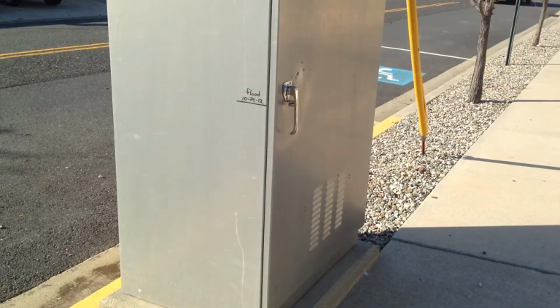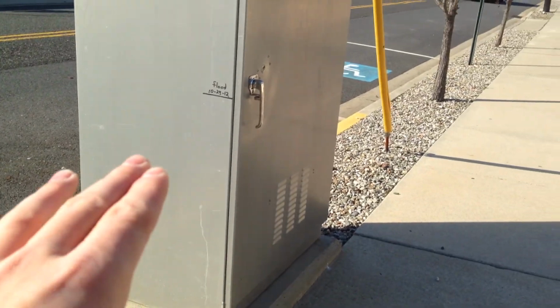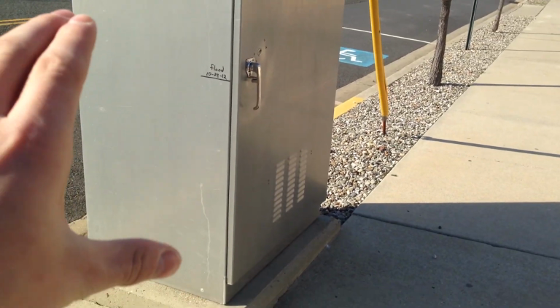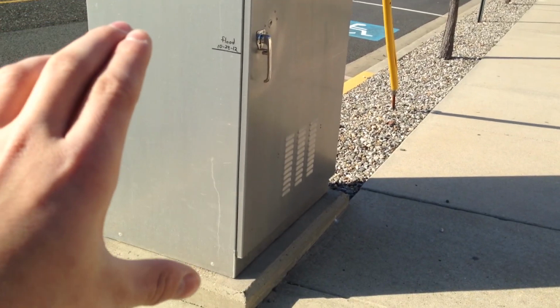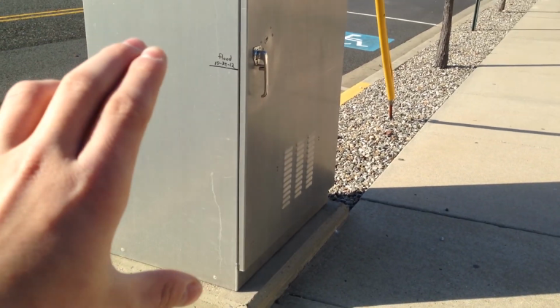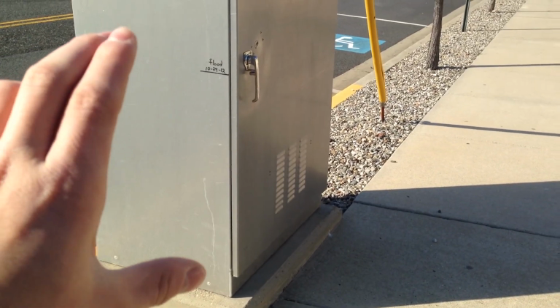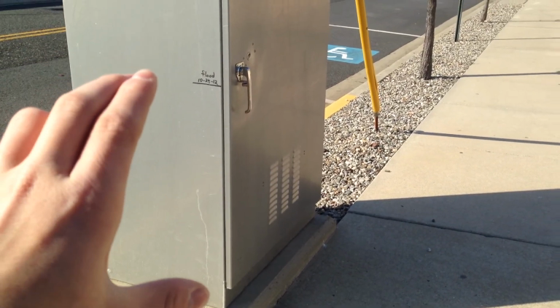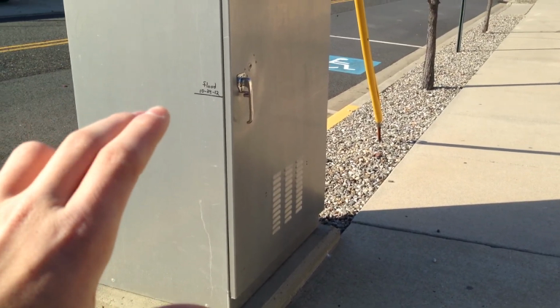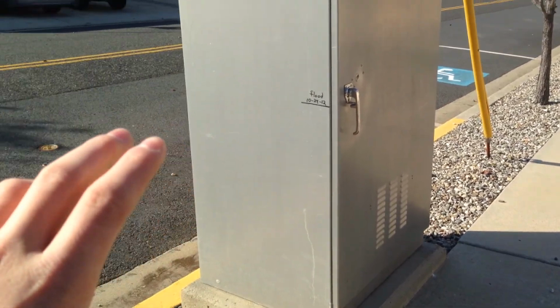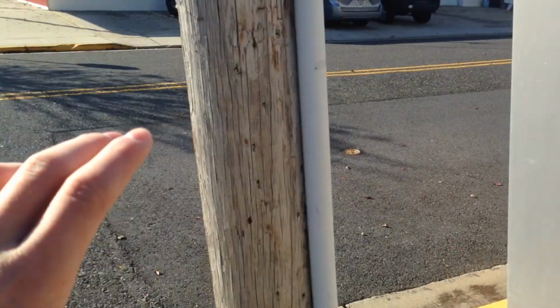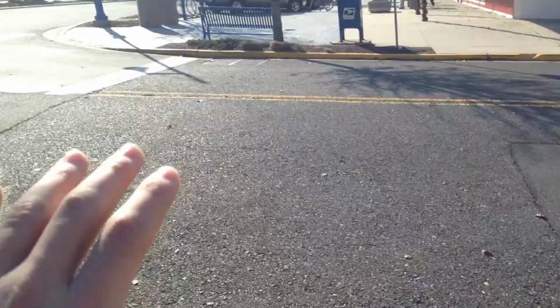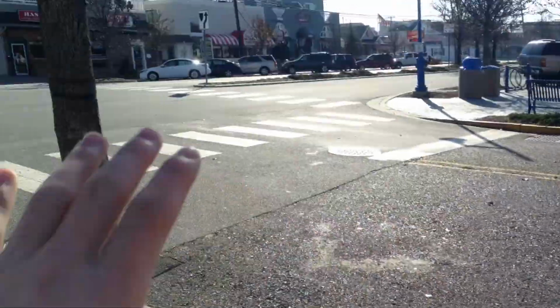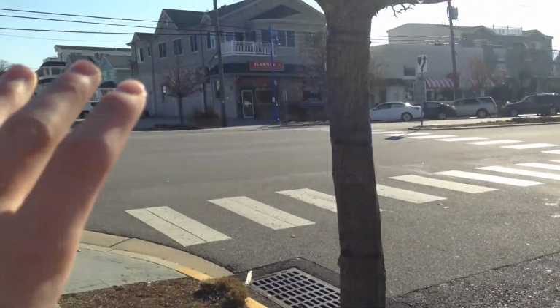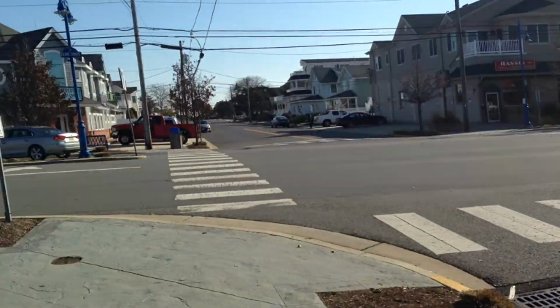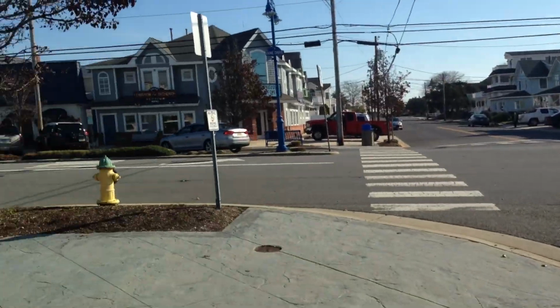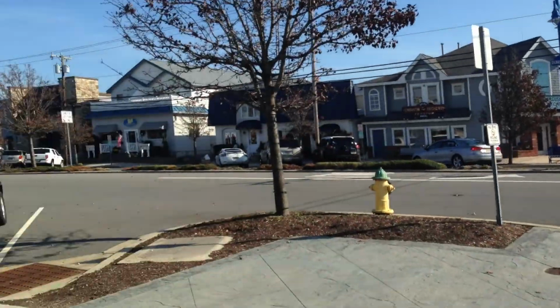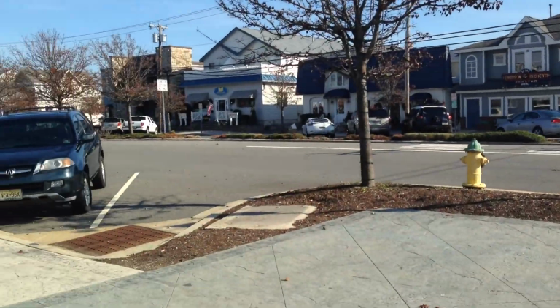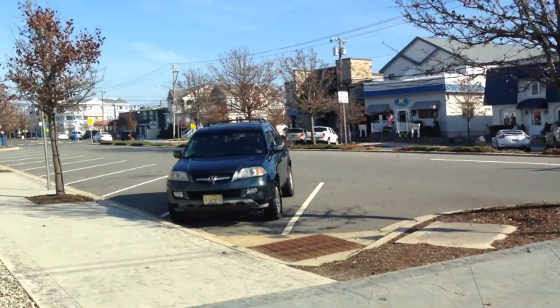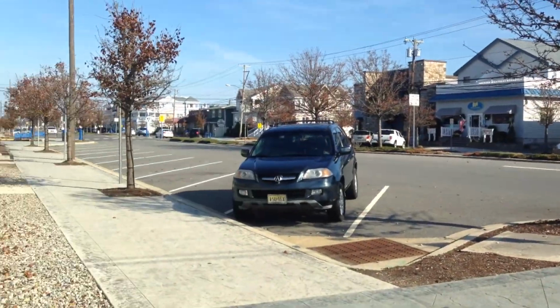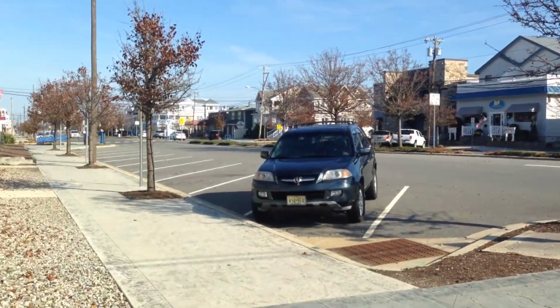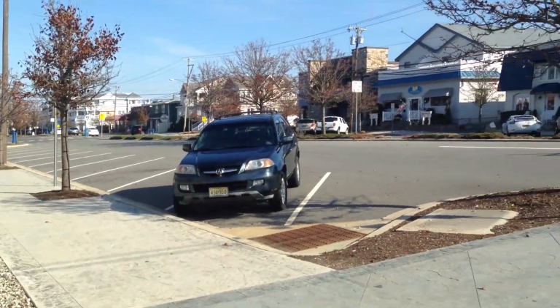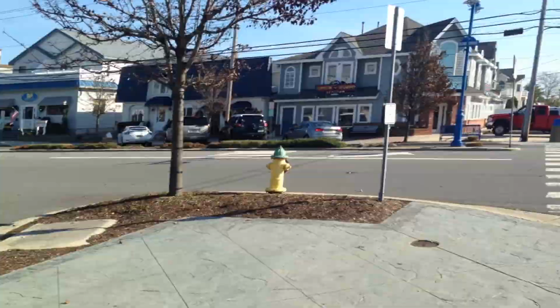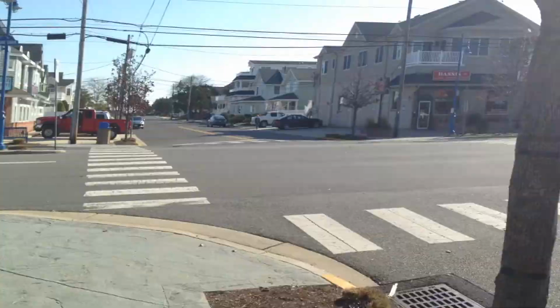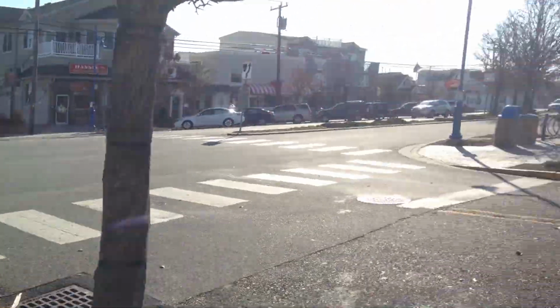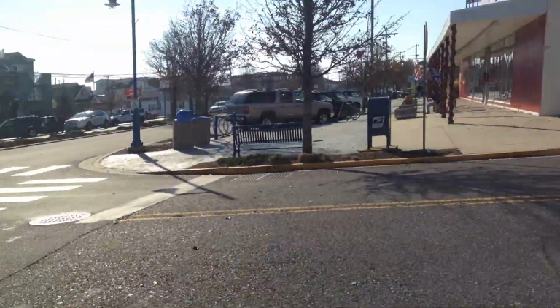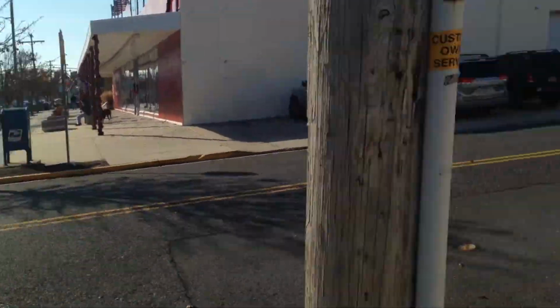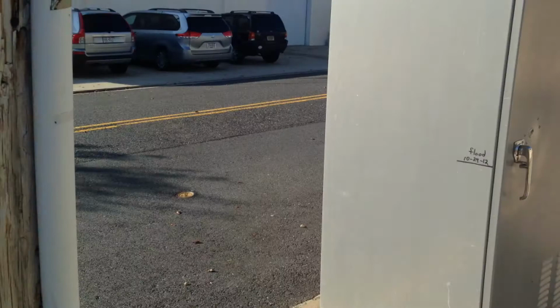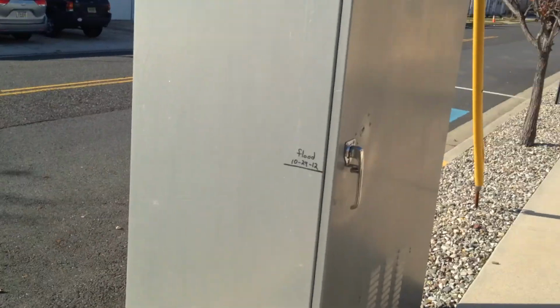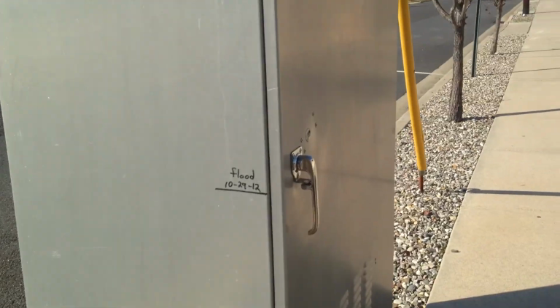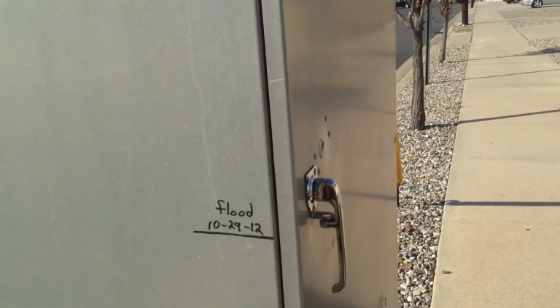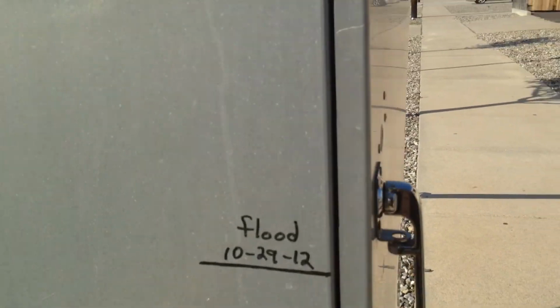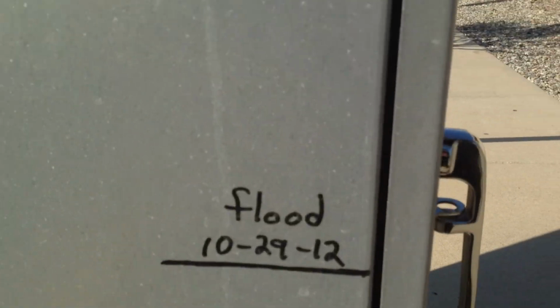Think of that. This entire thing was covered in water. All of this underwater. Incredible. Hurricane Sandy, October 29th, 2012.